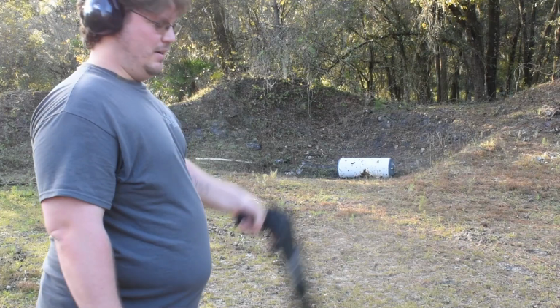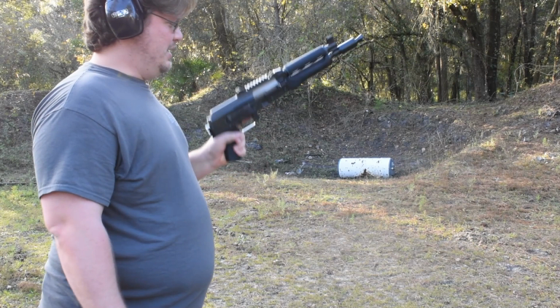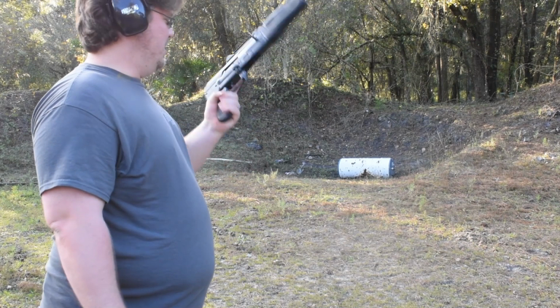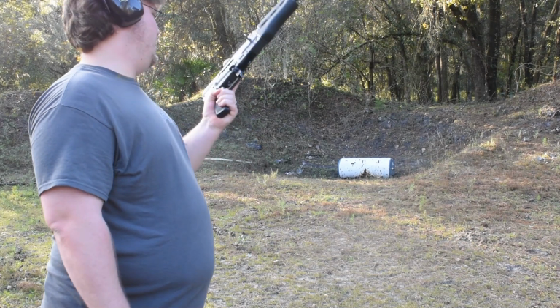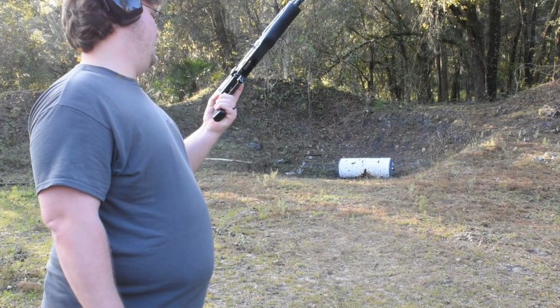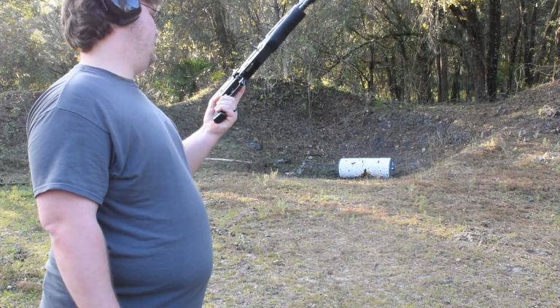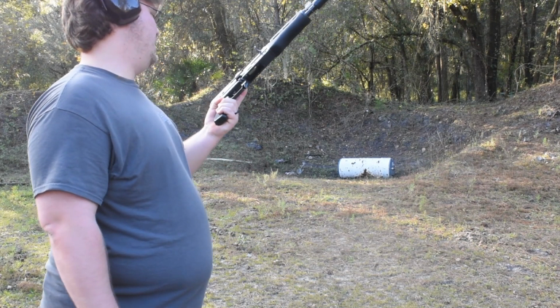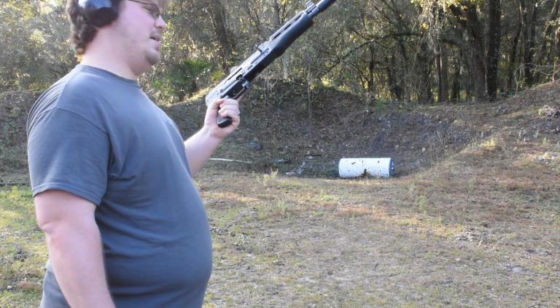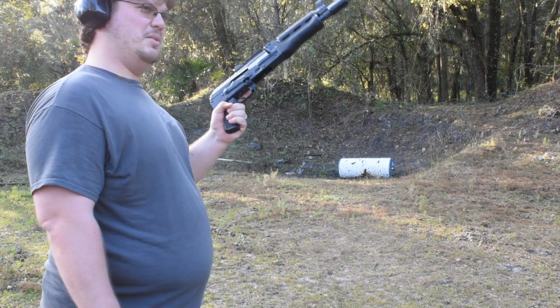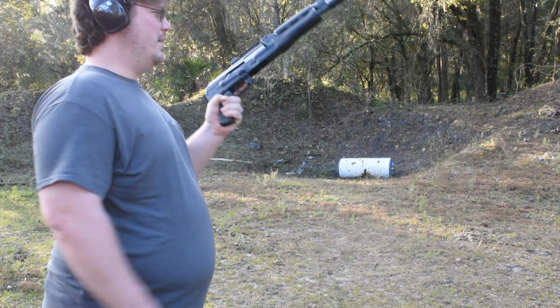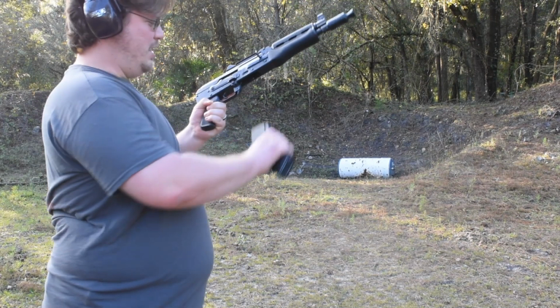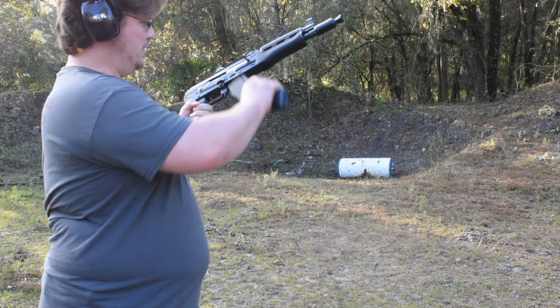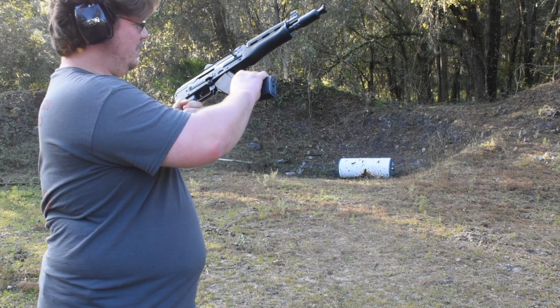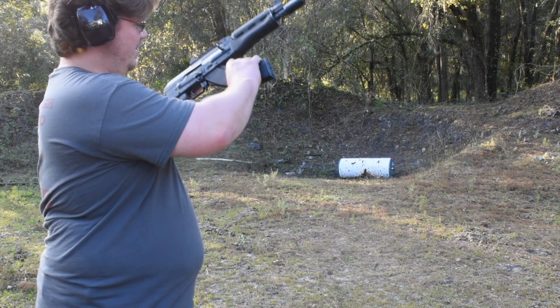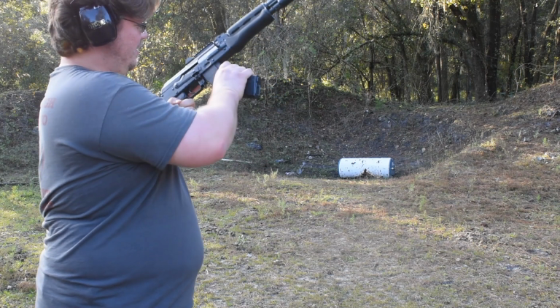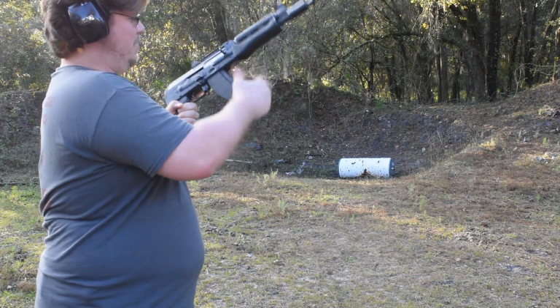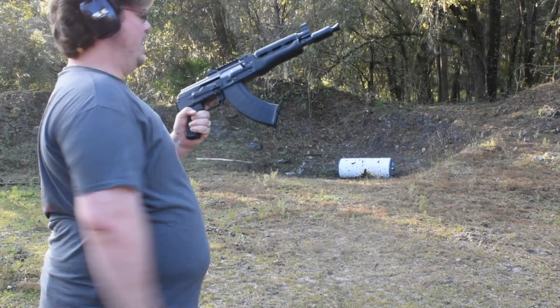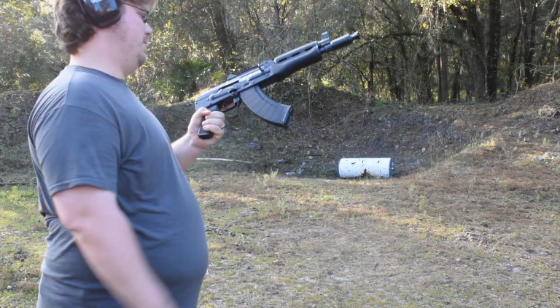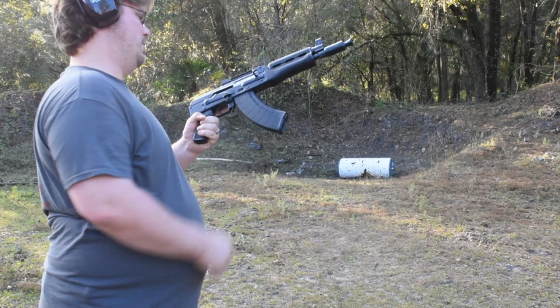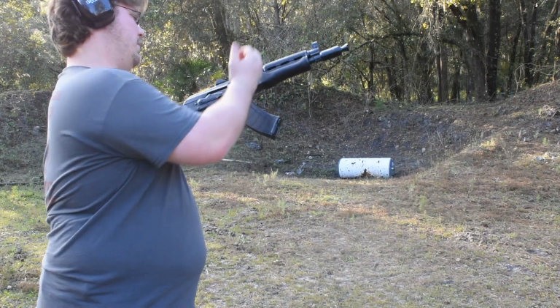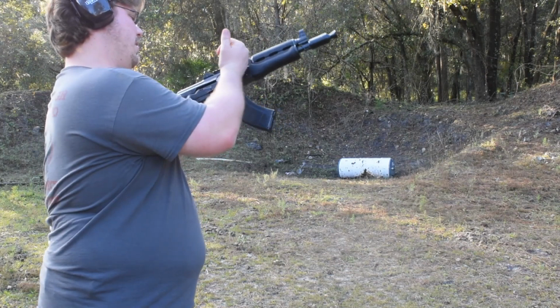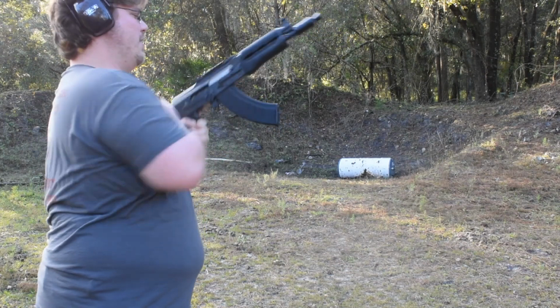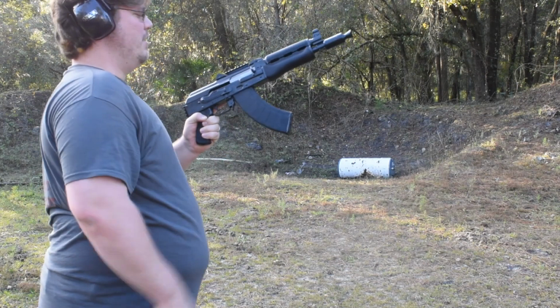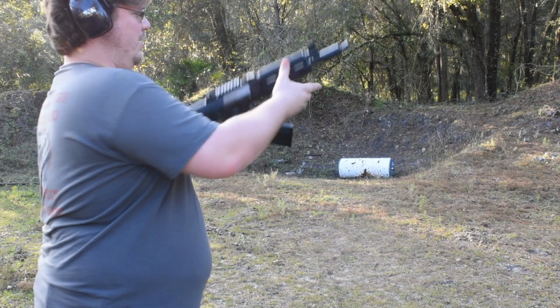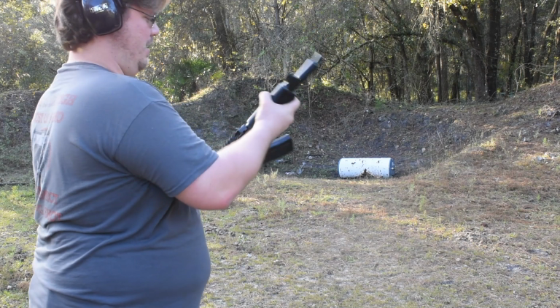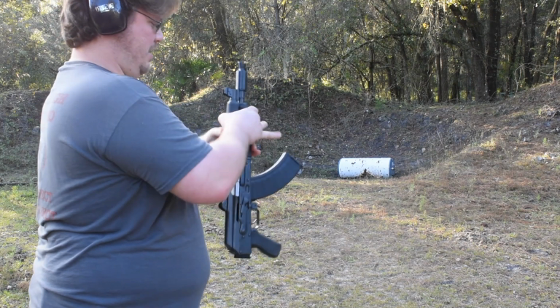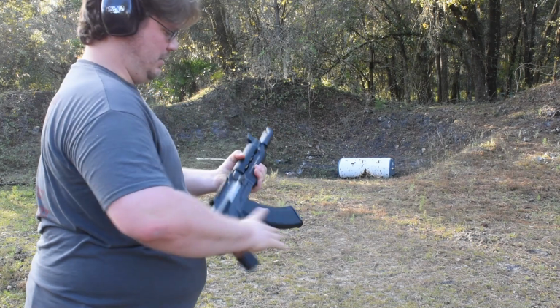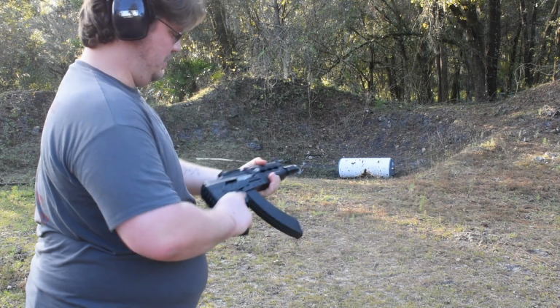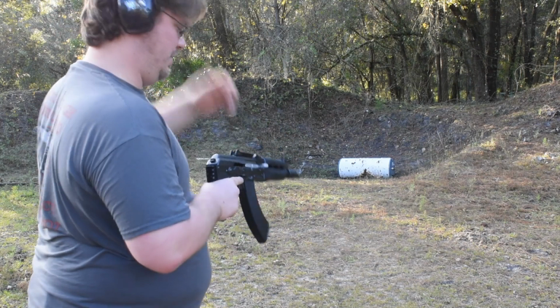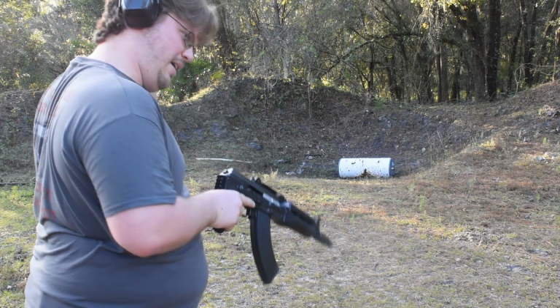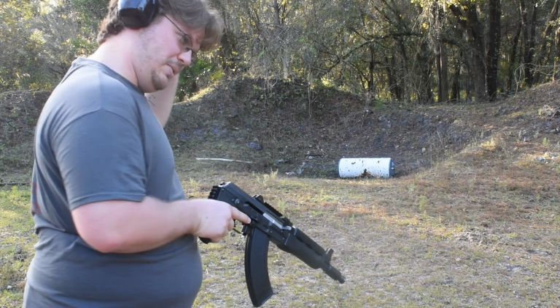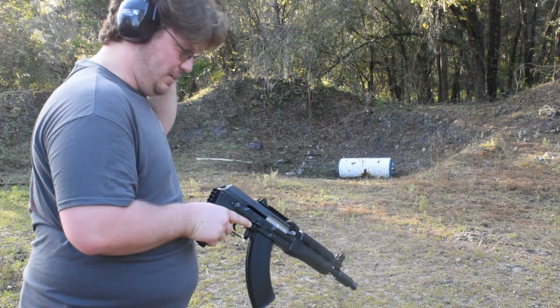Alrighty guys, now we're going to take the Z-PAP 92 AK pistol, going to load up another mag full of Tula 123 grain and yeah, this one's going to be fun to shoot. AK pistols always are.